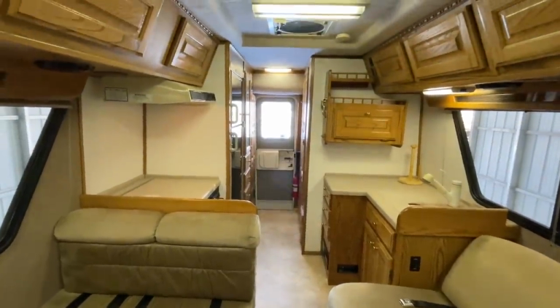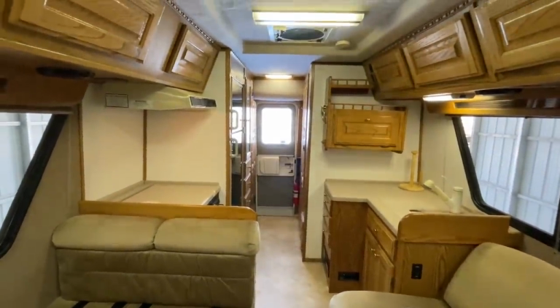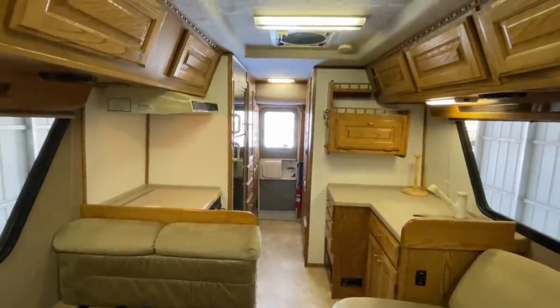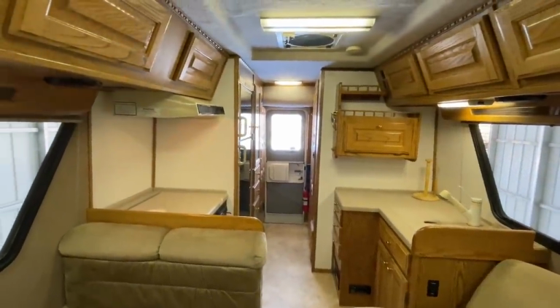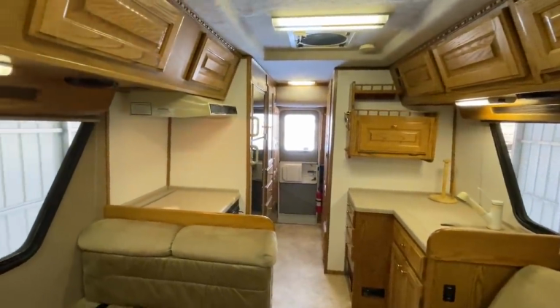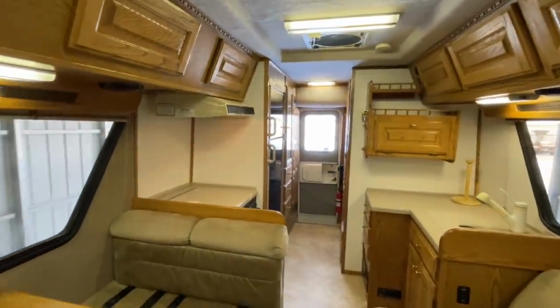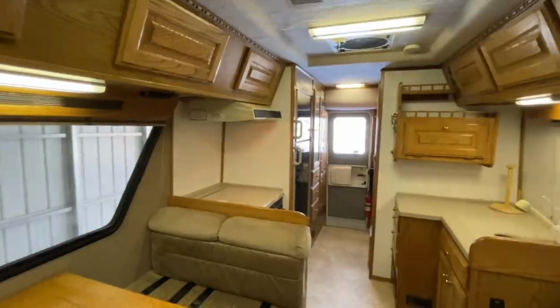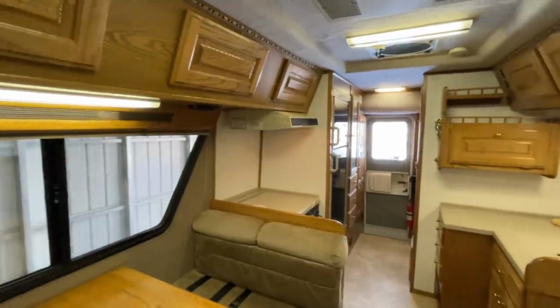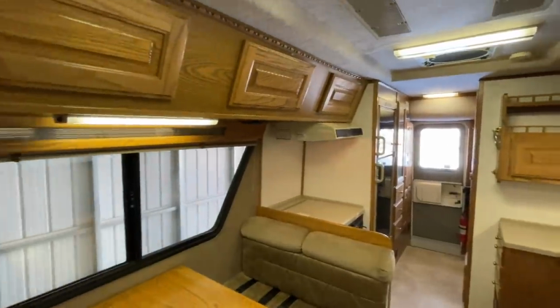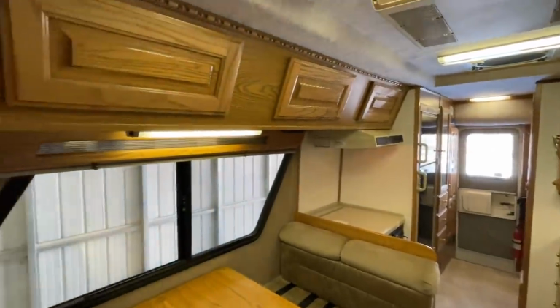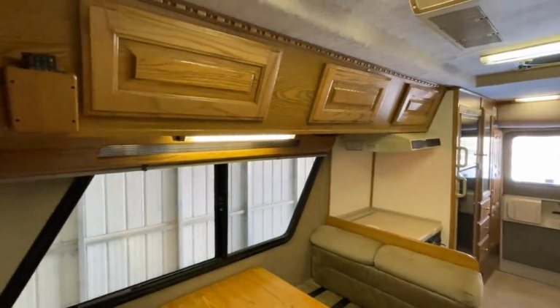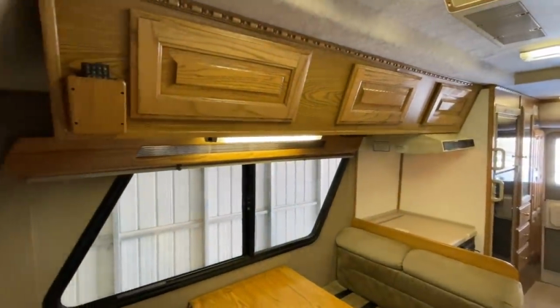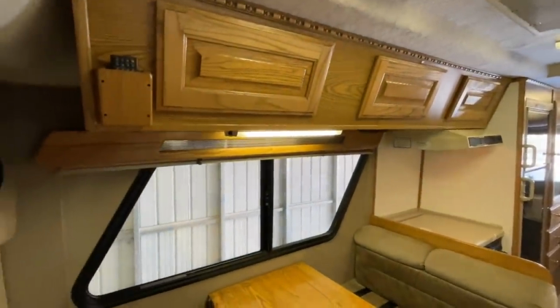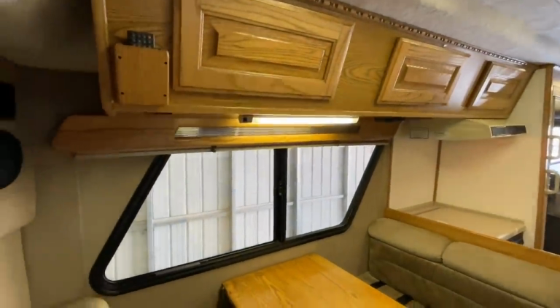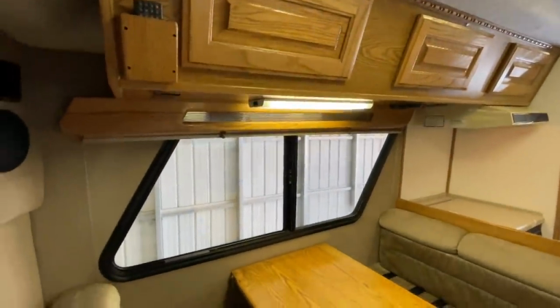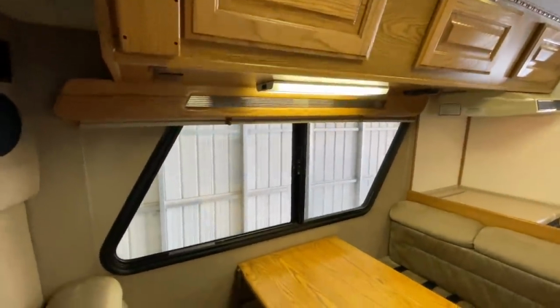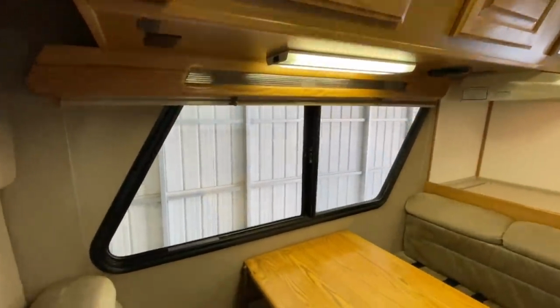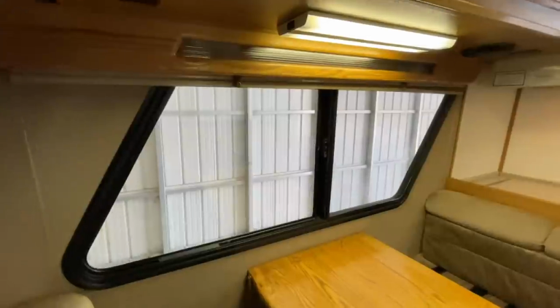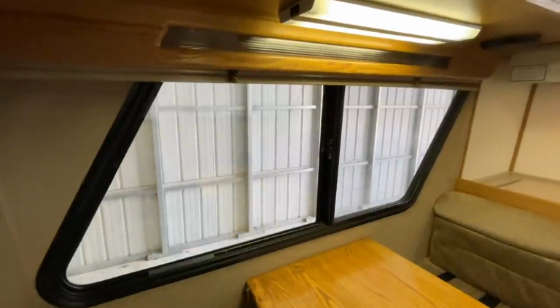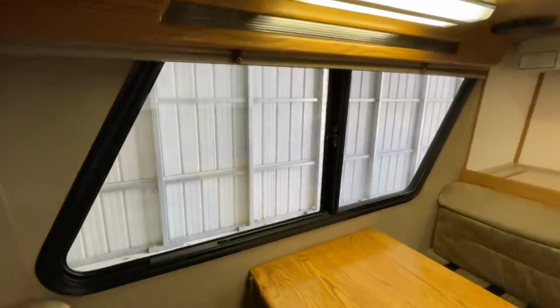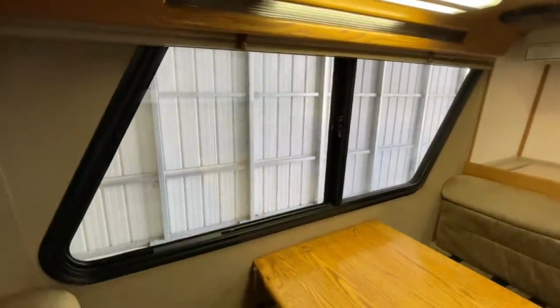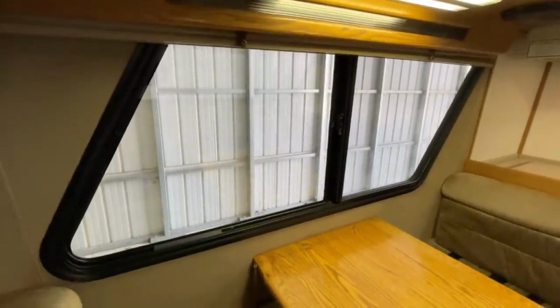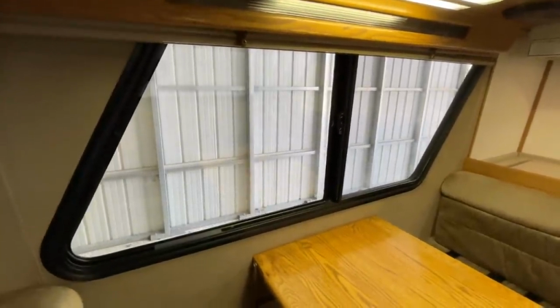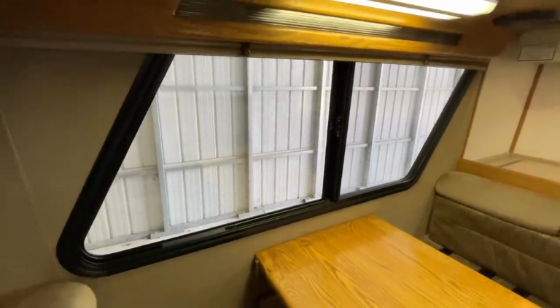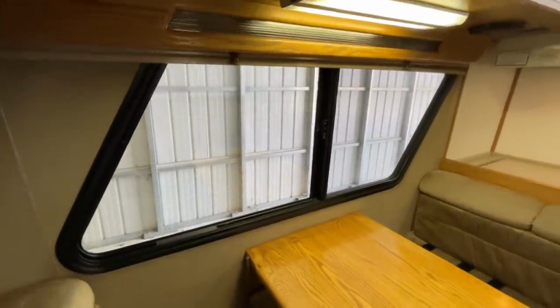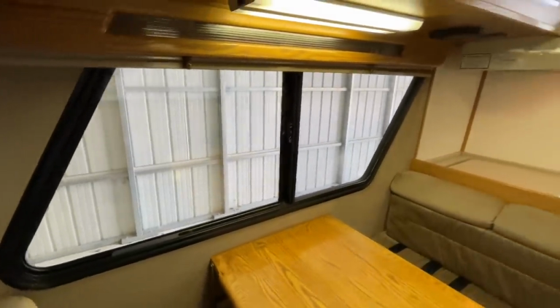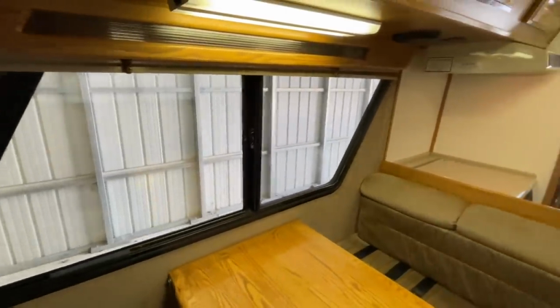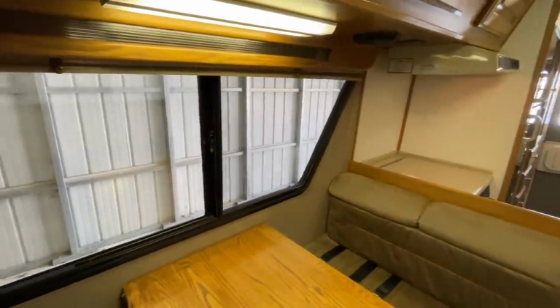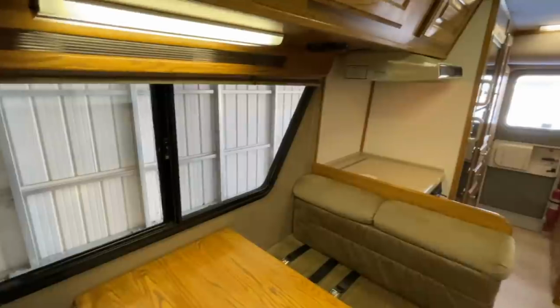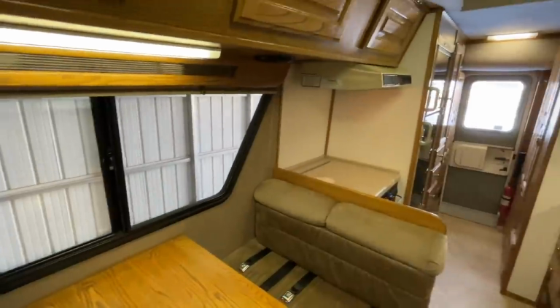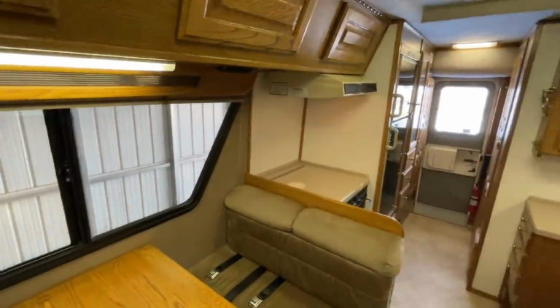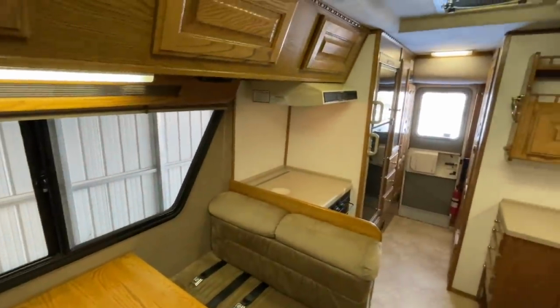If you get kids in sports, things like that, you've got nine seat belts — drive this to the game, park in the parking lot, have air conditioning between games if they're in baseball tournaments. This might be the one for you.